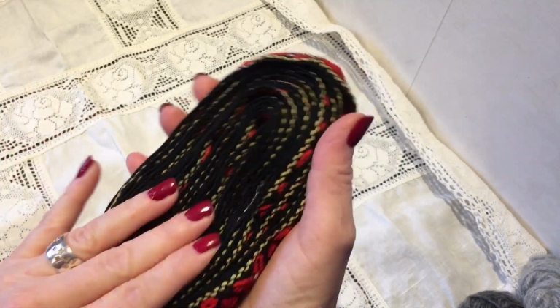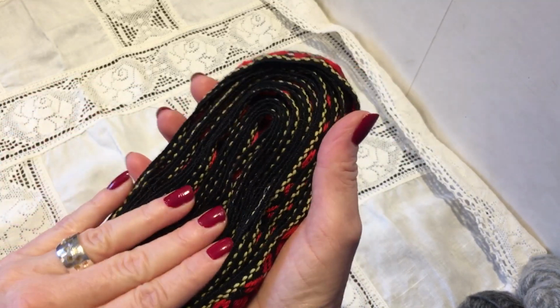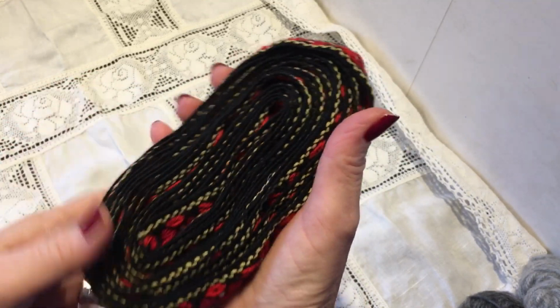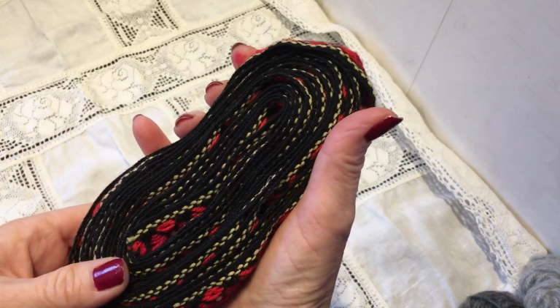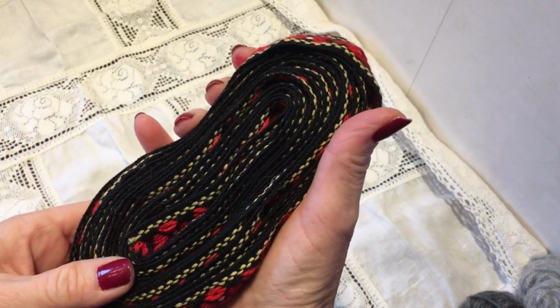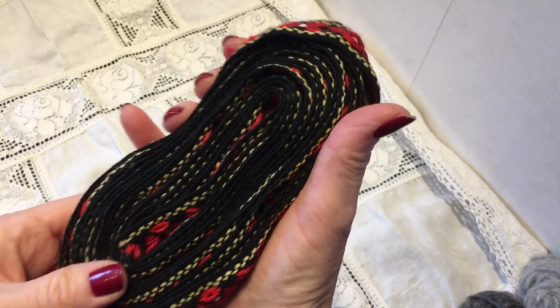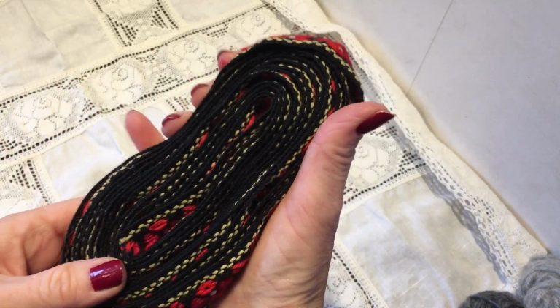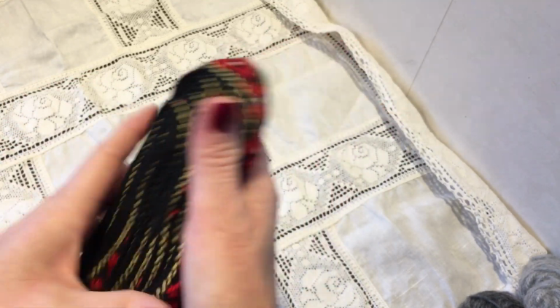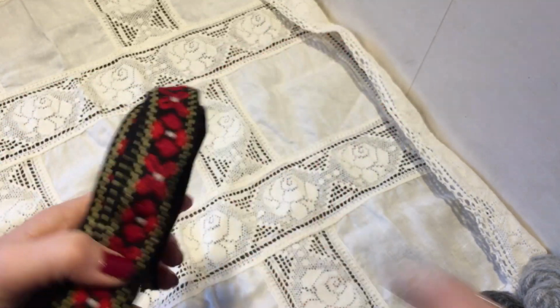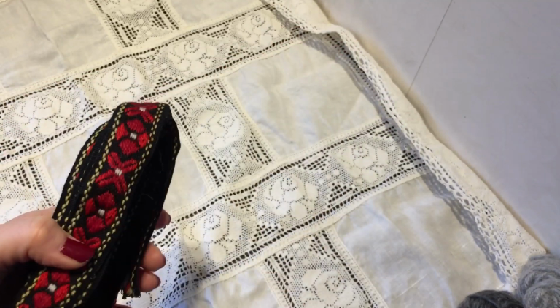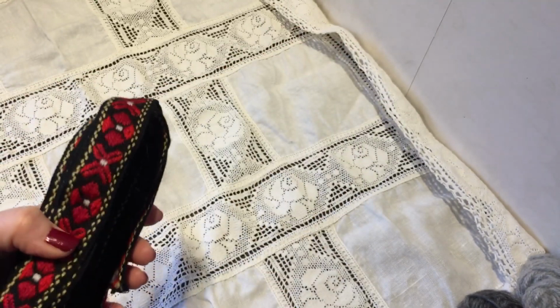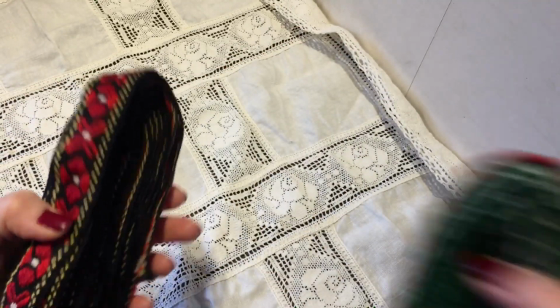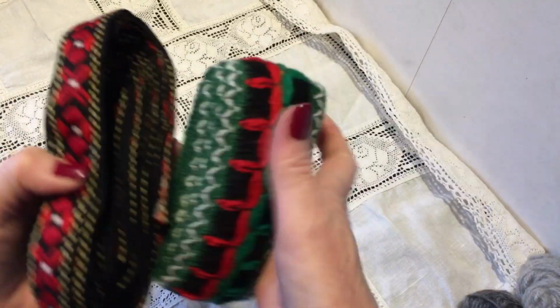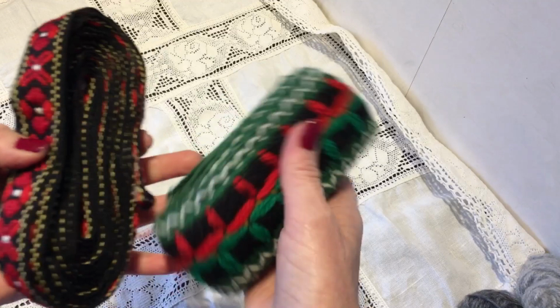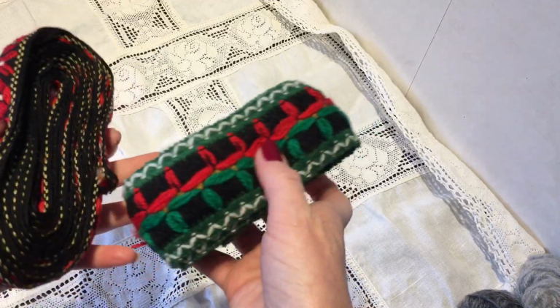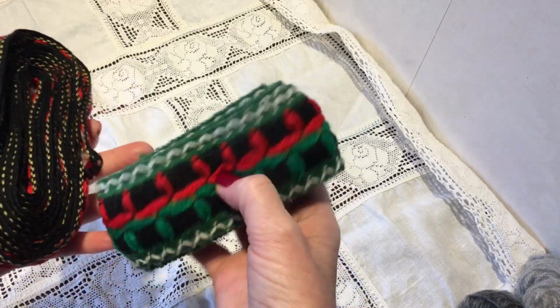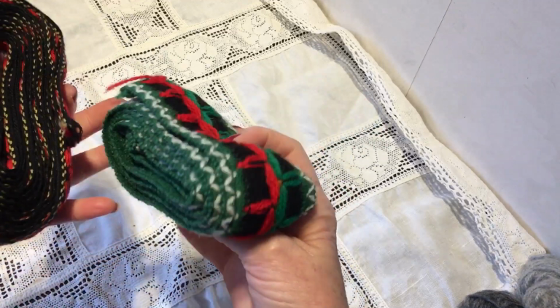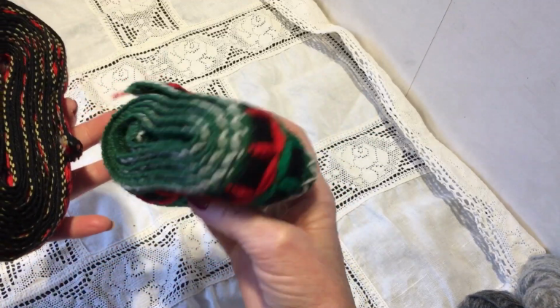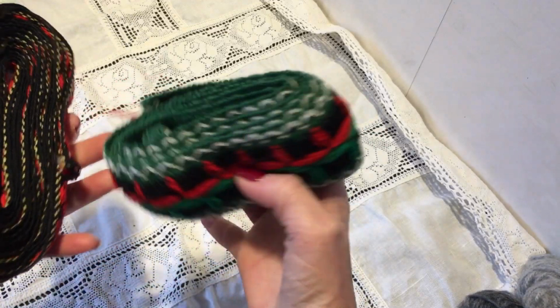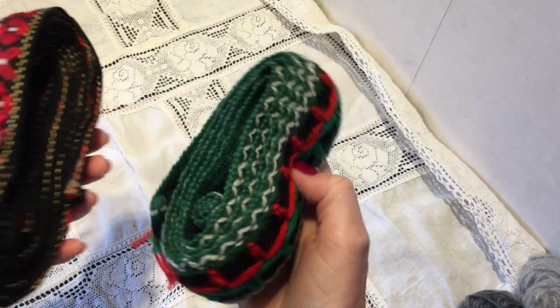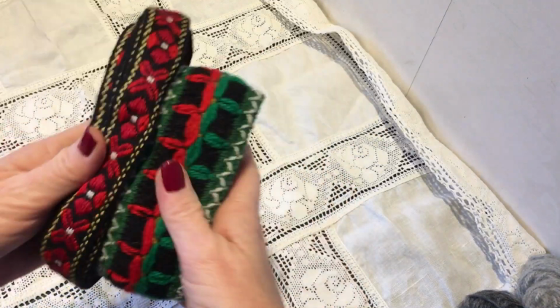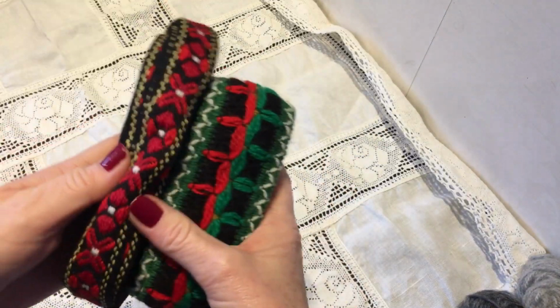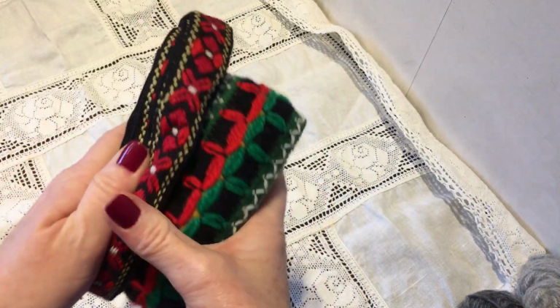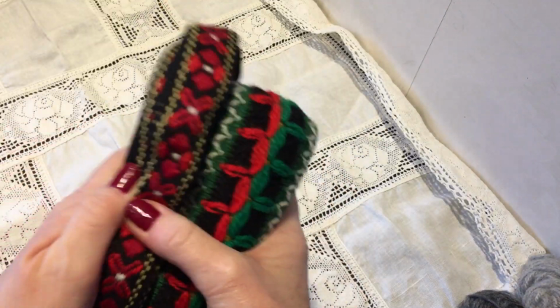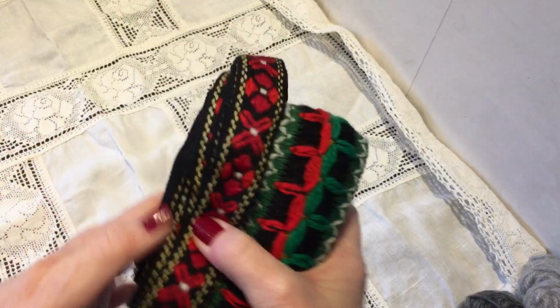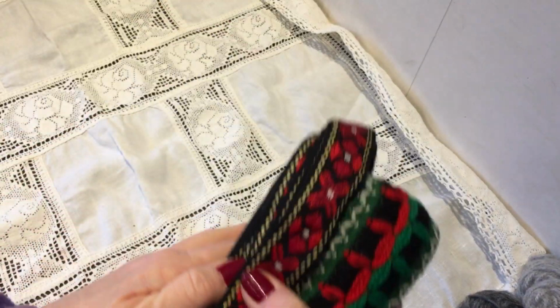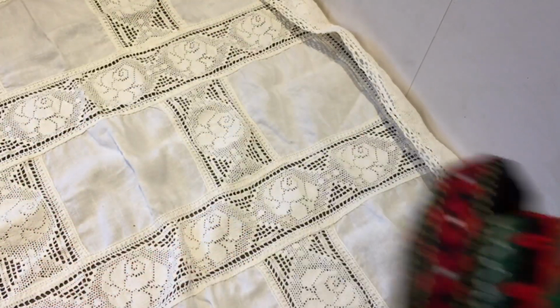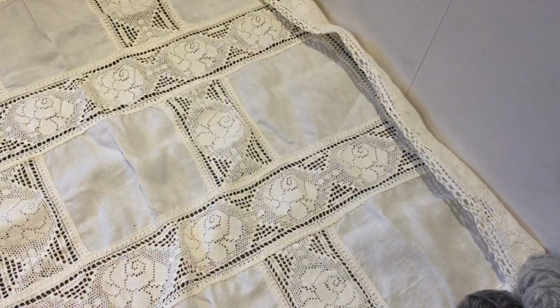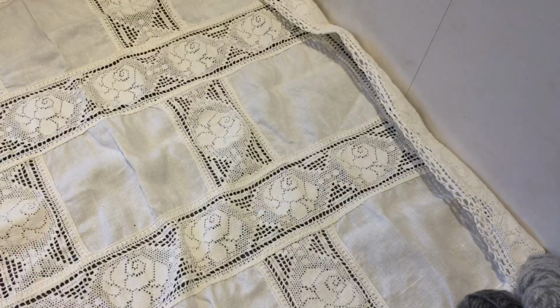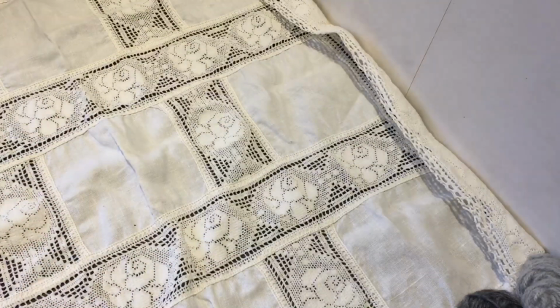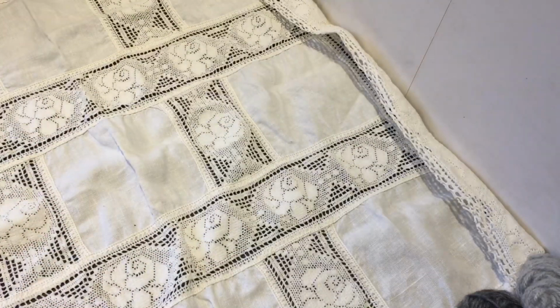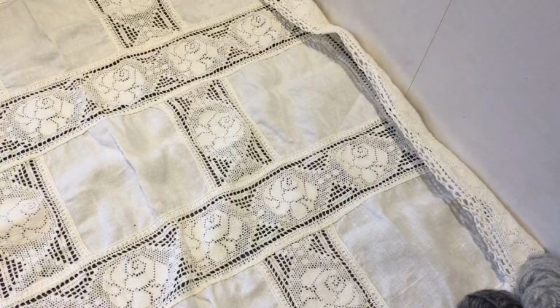I actually found quite a lot of this. This is only one yard, so I had to have those.